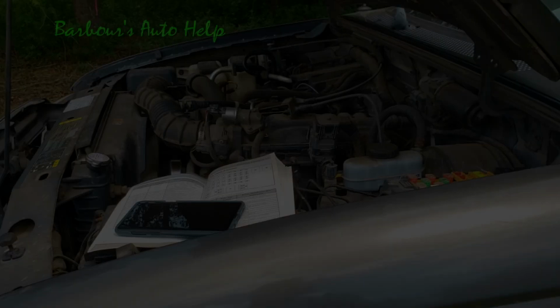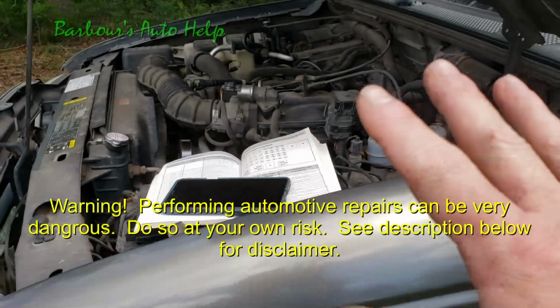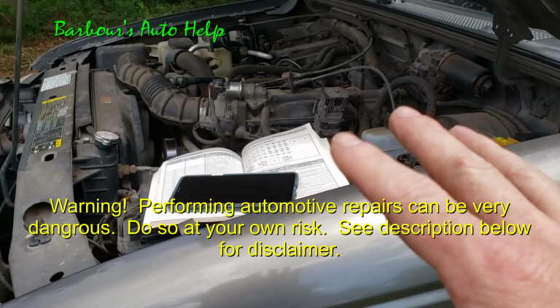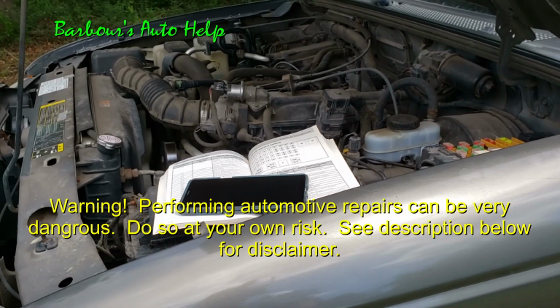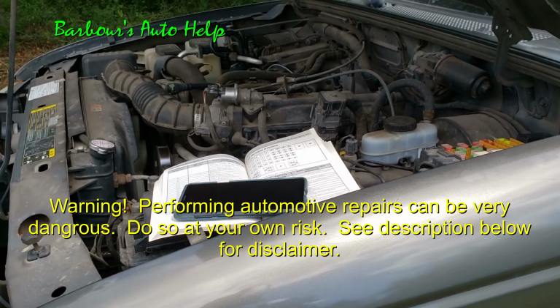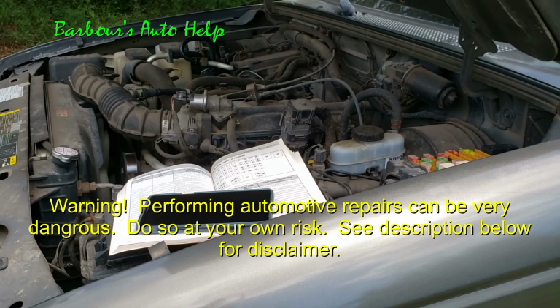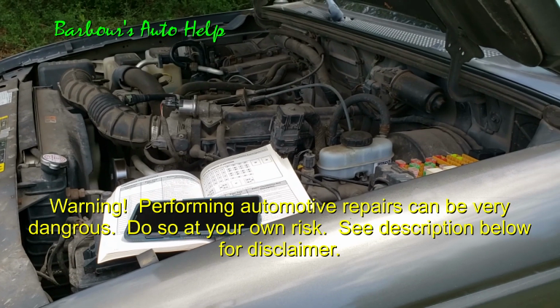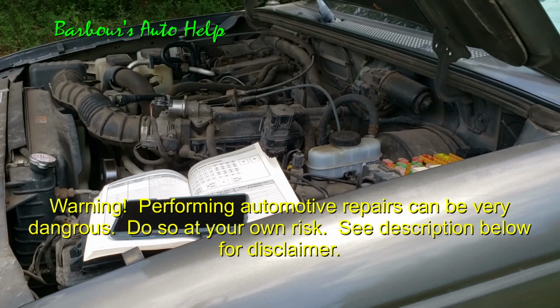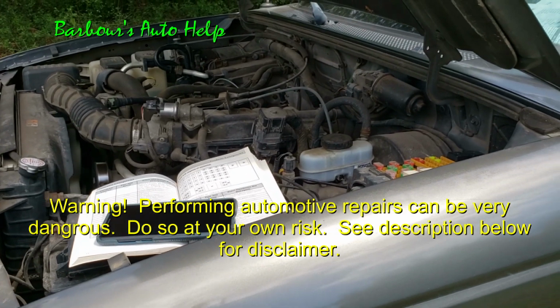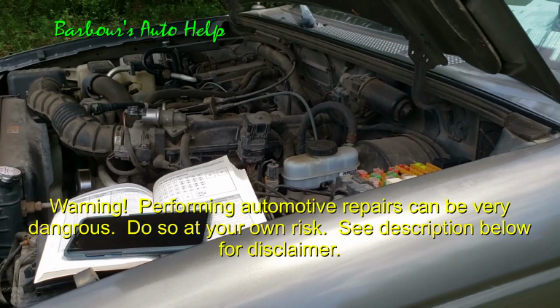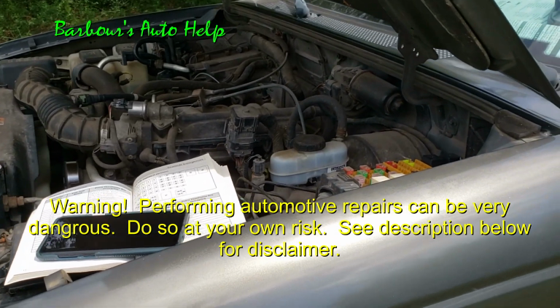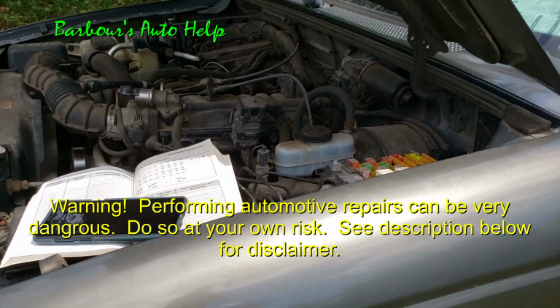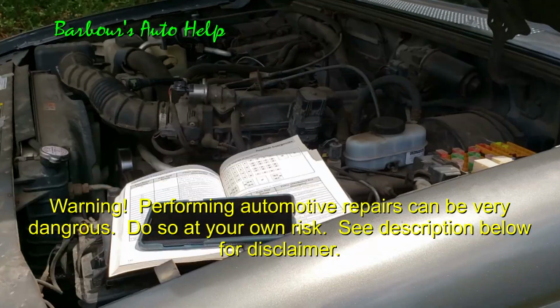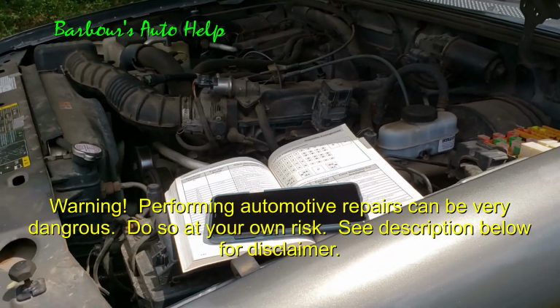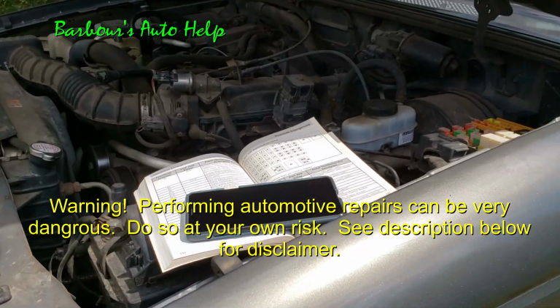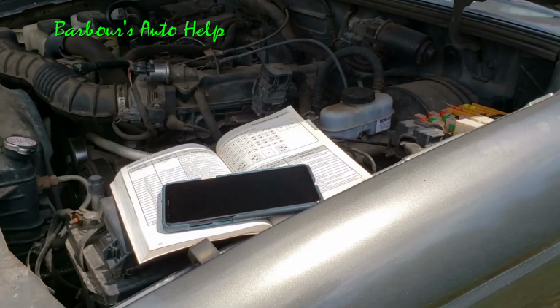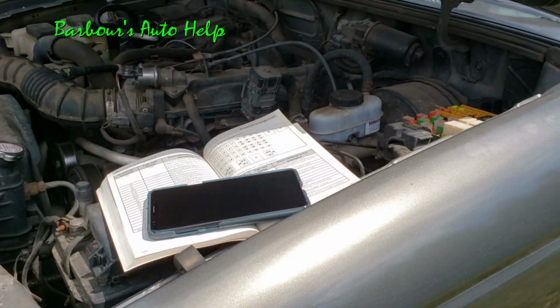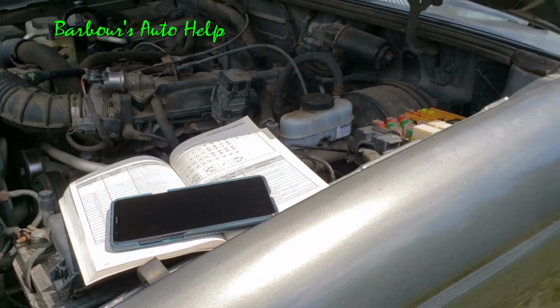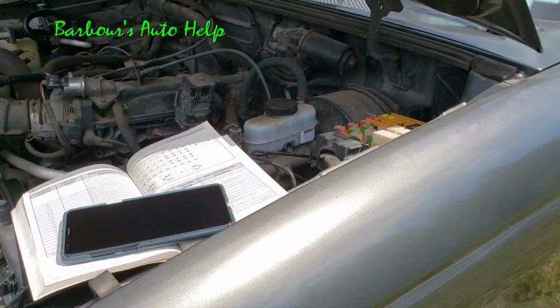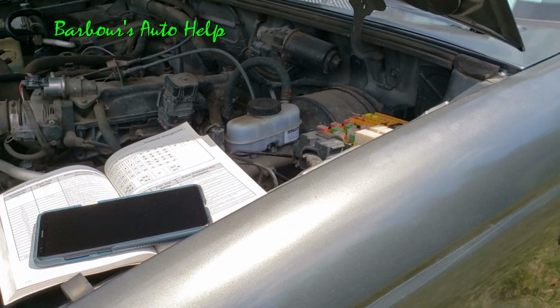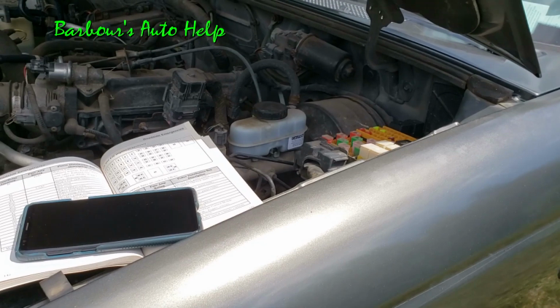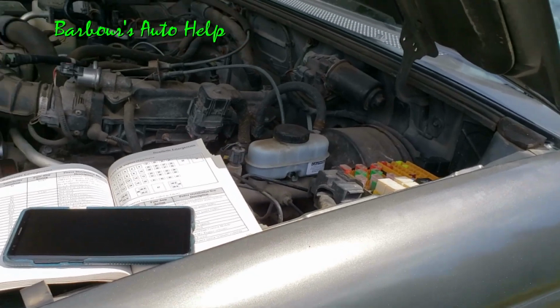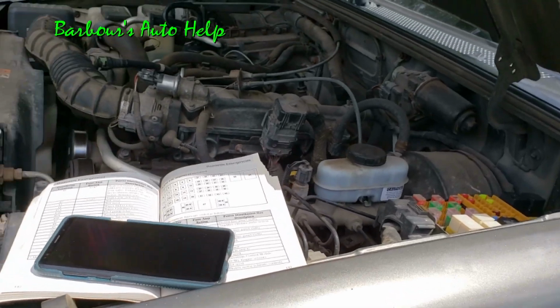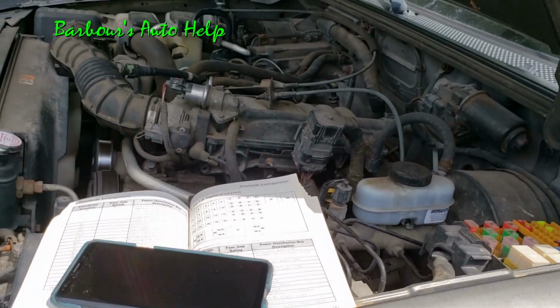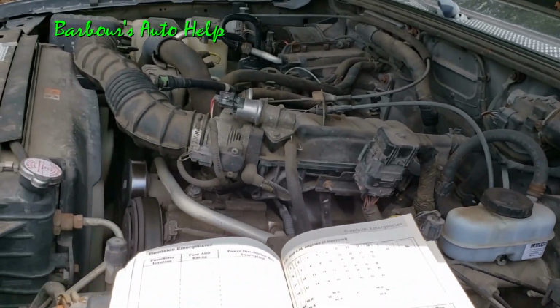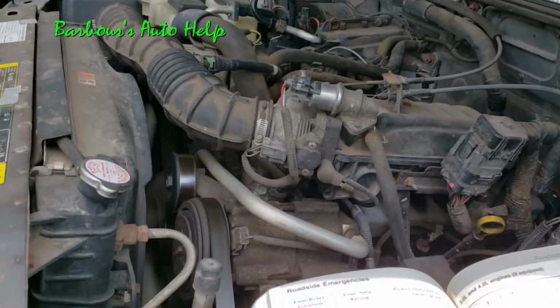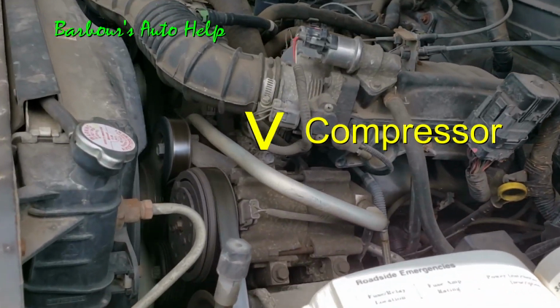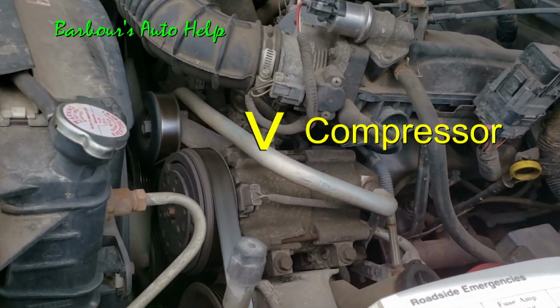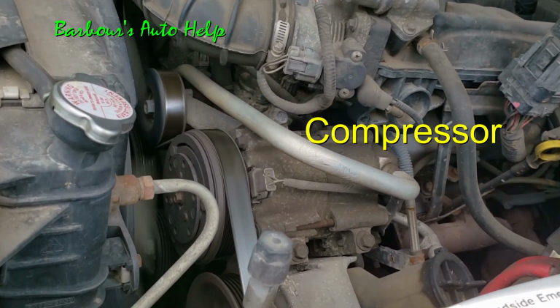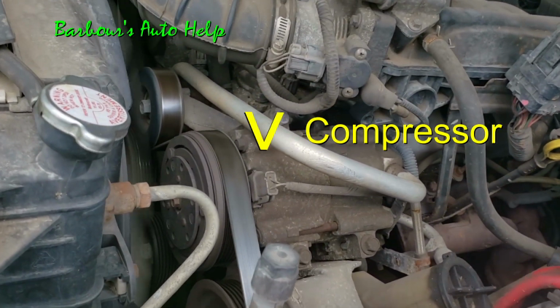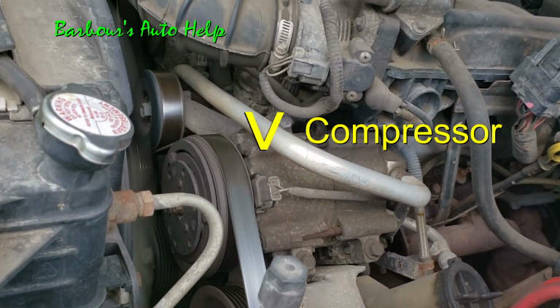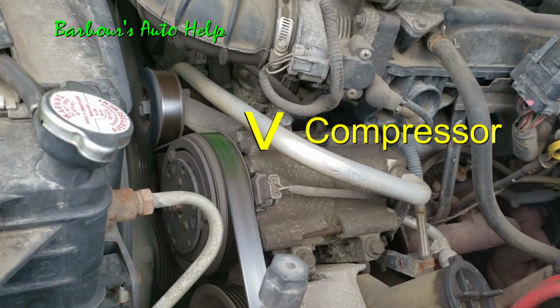Hey, what's up folks, this is Keith and you're watching Barbara's Auto Health. Thank you so much for watching today. I've got my 04 Ford Ranger here and the AC compressor is not coming on — I've got the AC on.